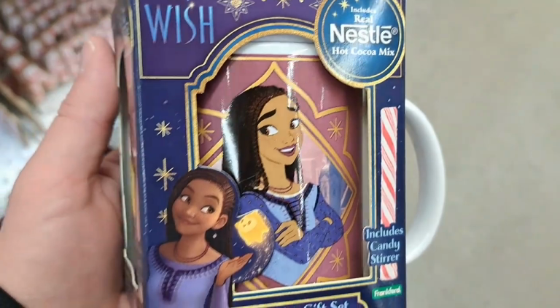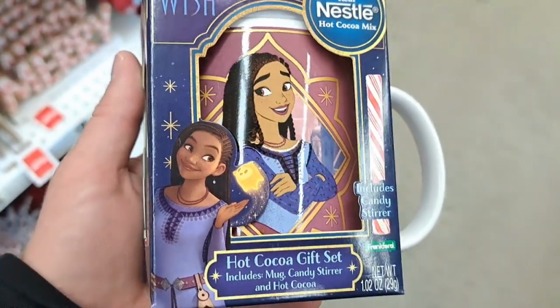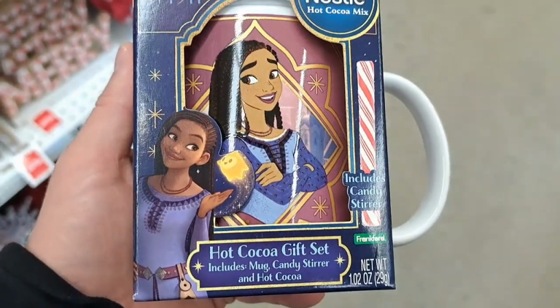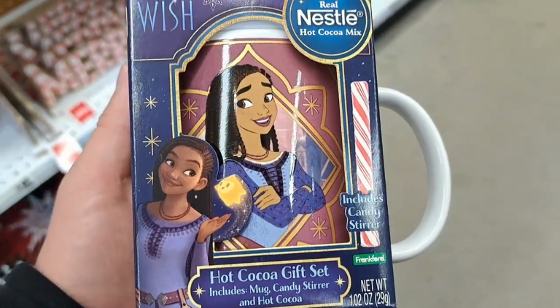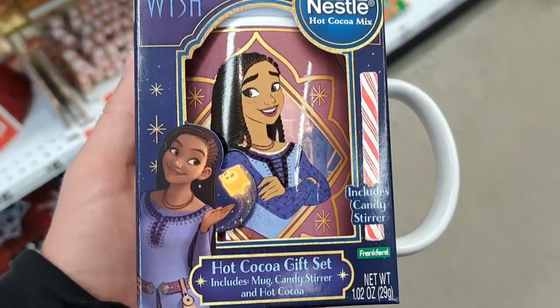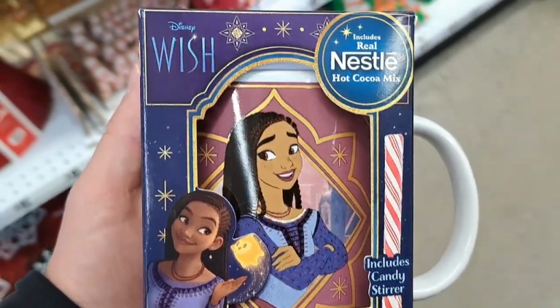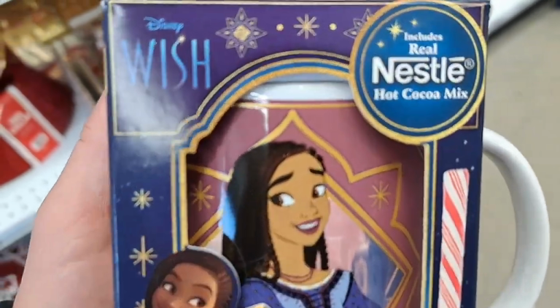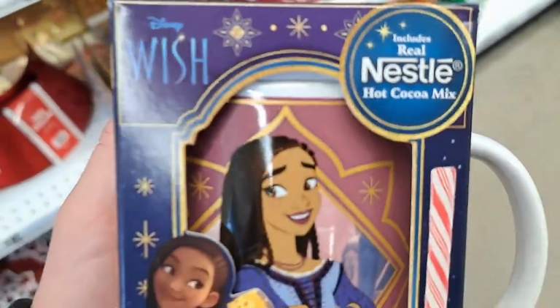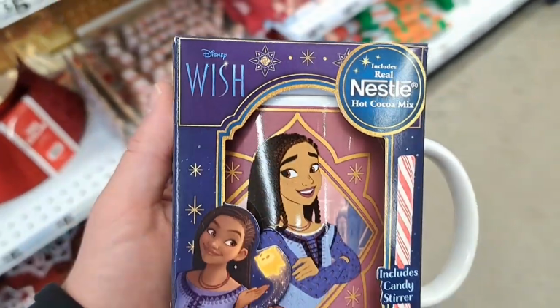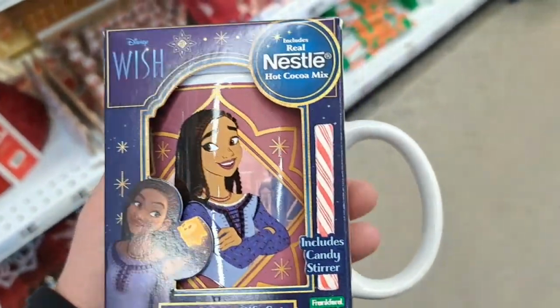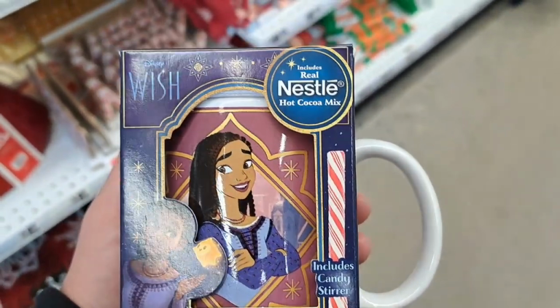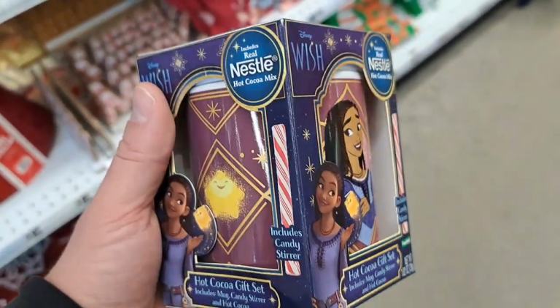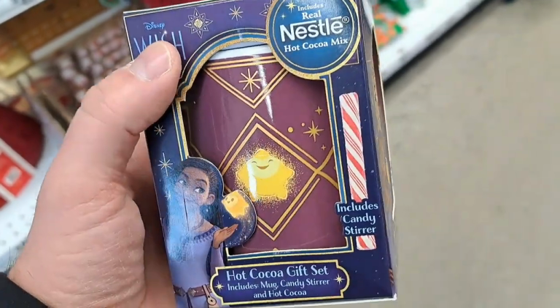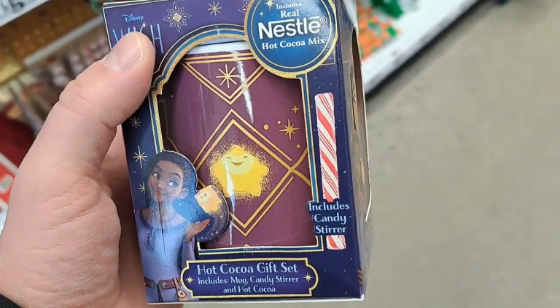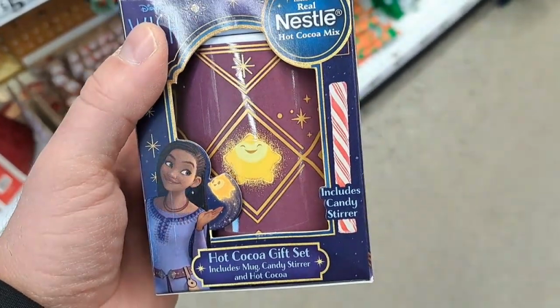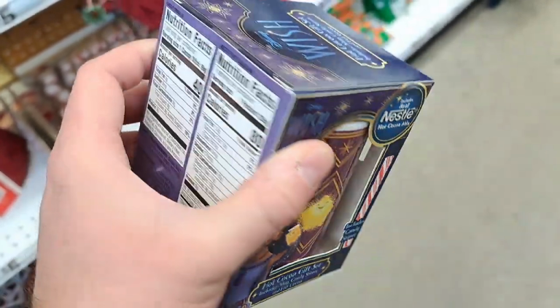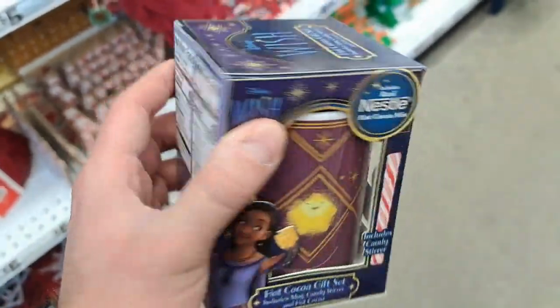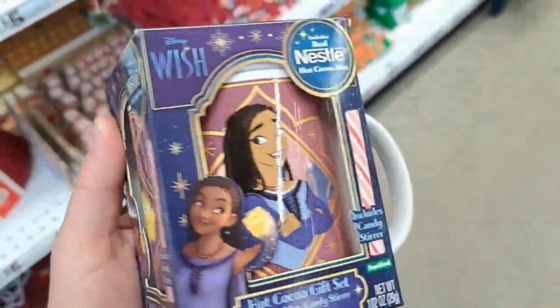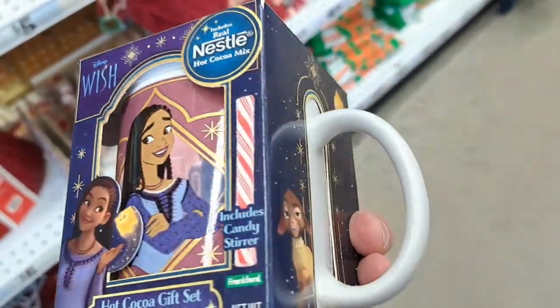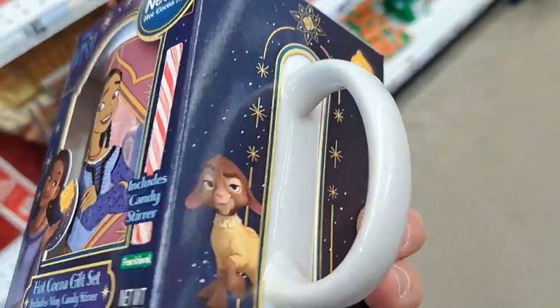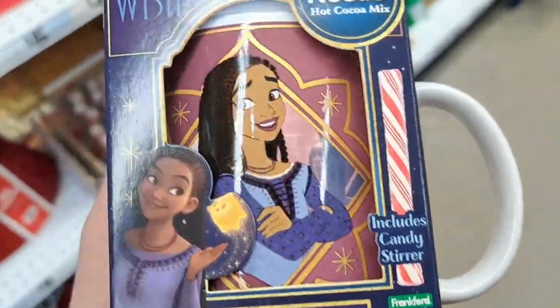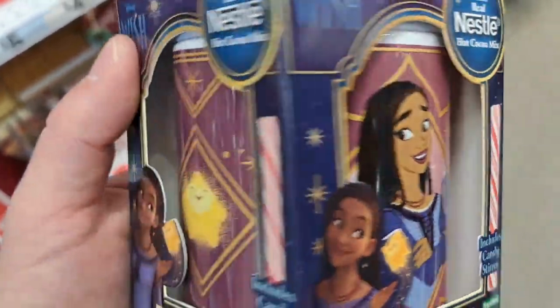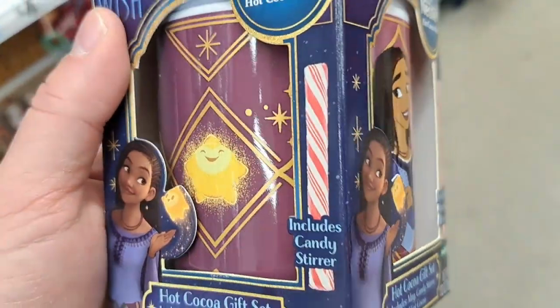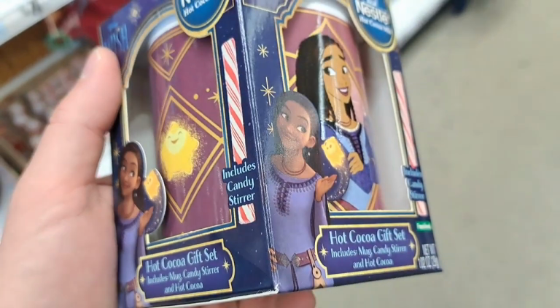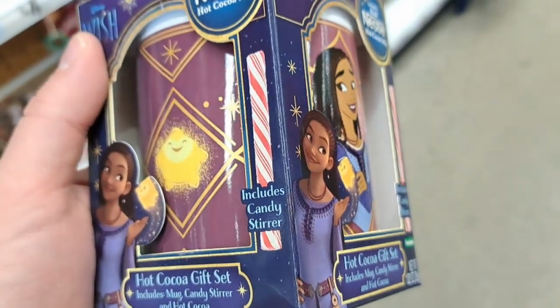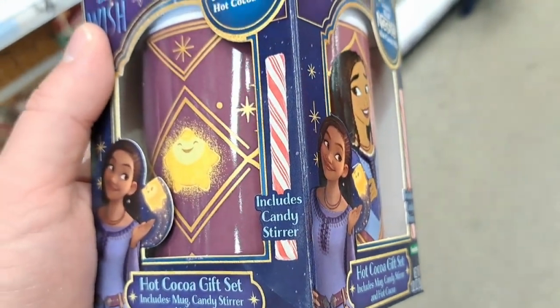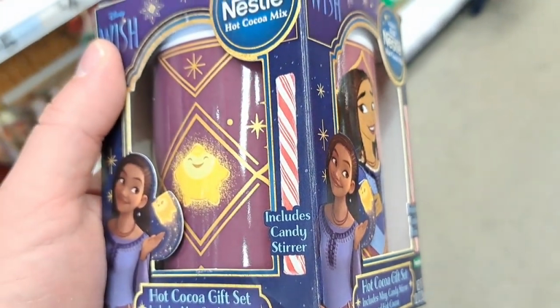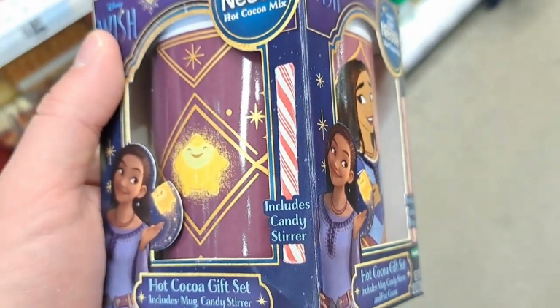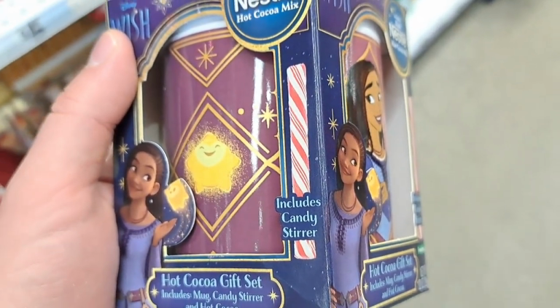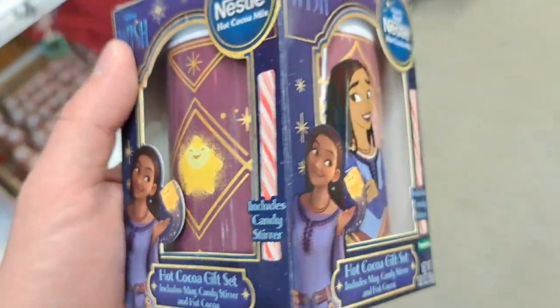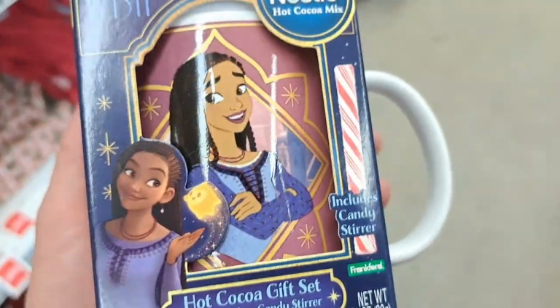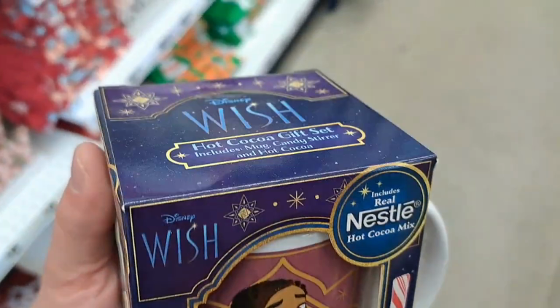Check this out. Got this Hot Cocoa gift set, Disney Wish - Nestle Hot Cocoa mix. Pretty cool. Got different images on it. It has a candy cane stirrer with it.